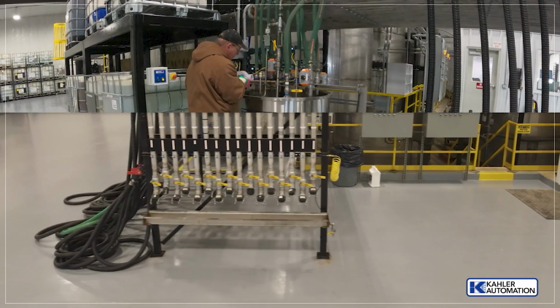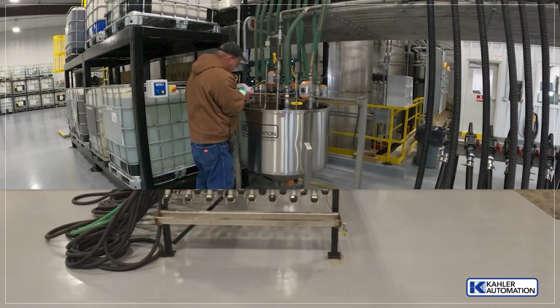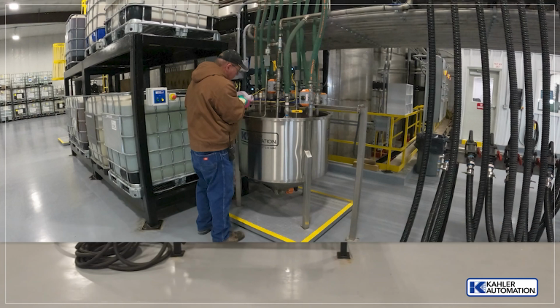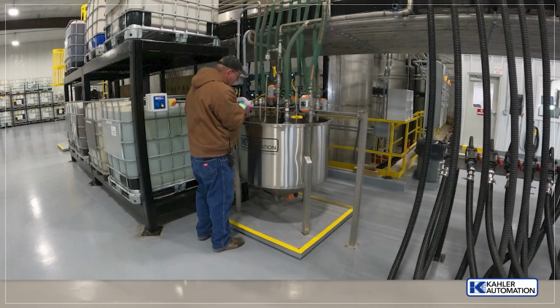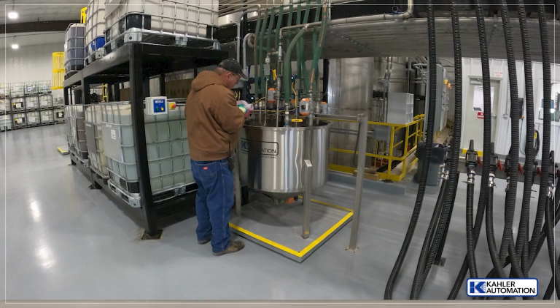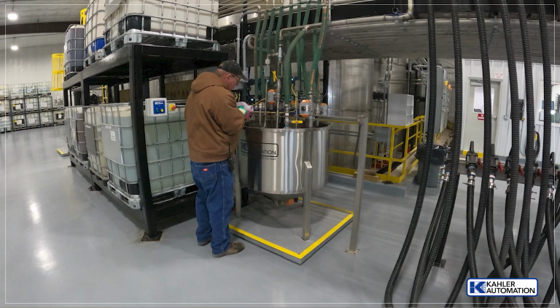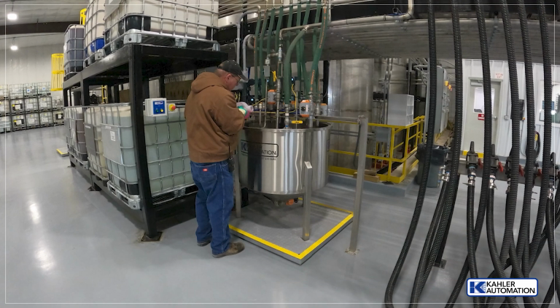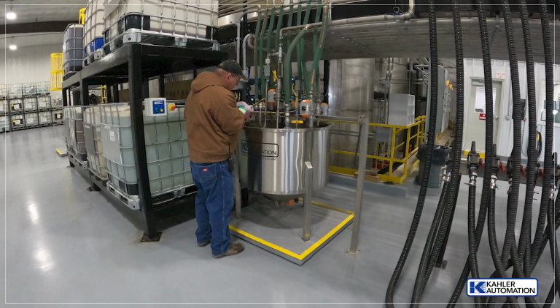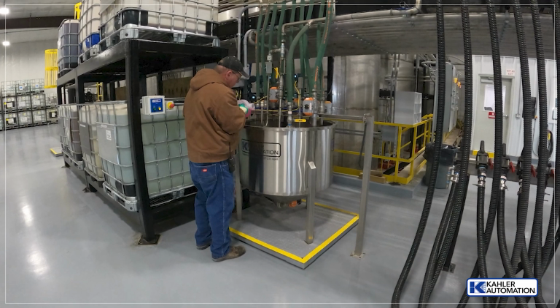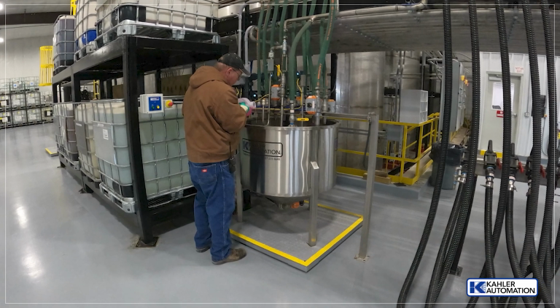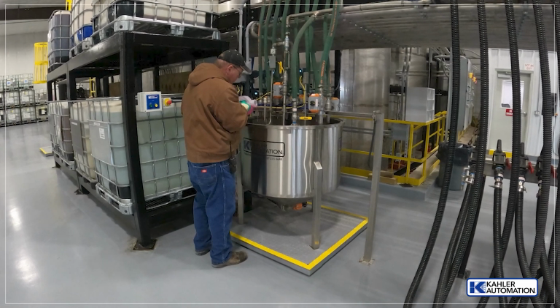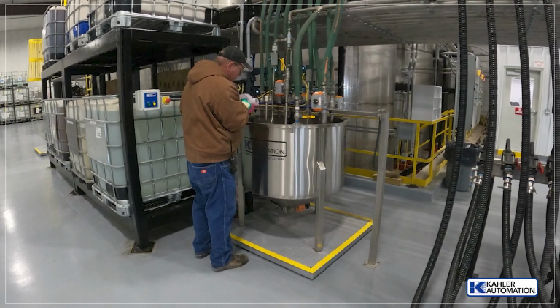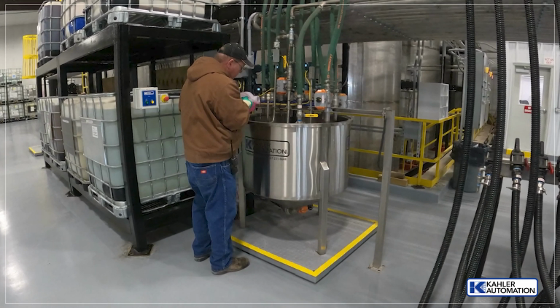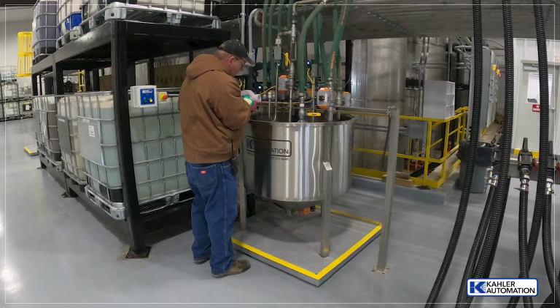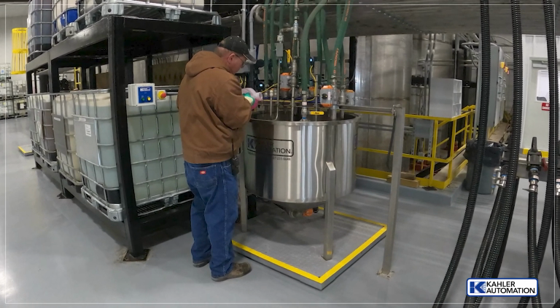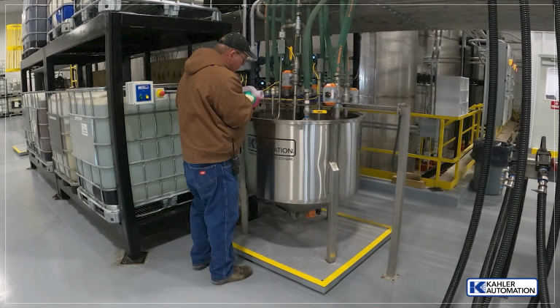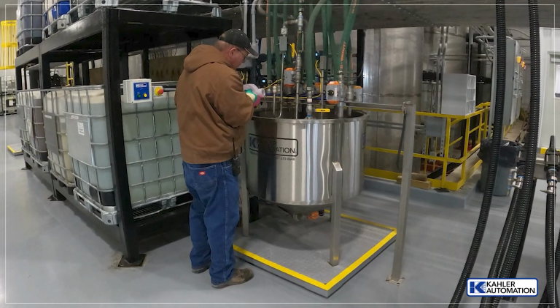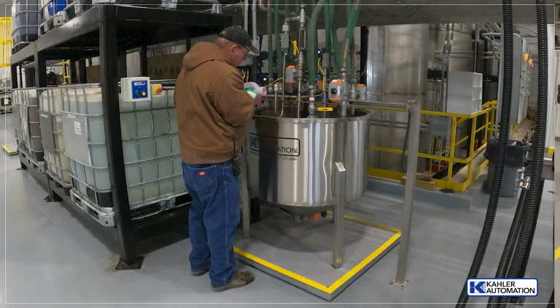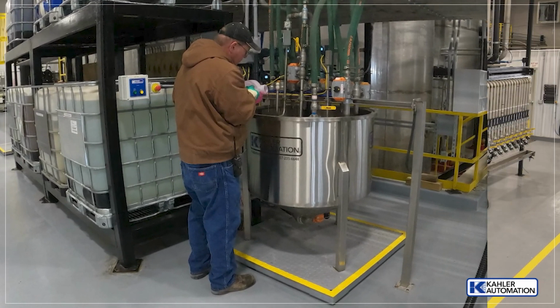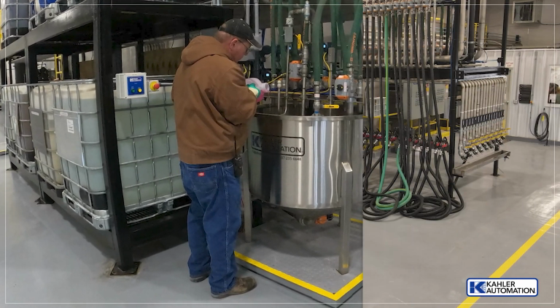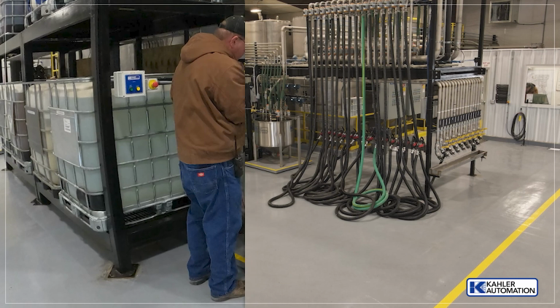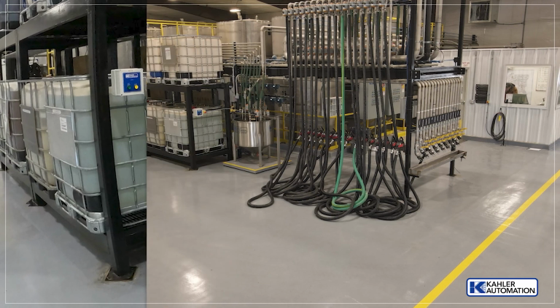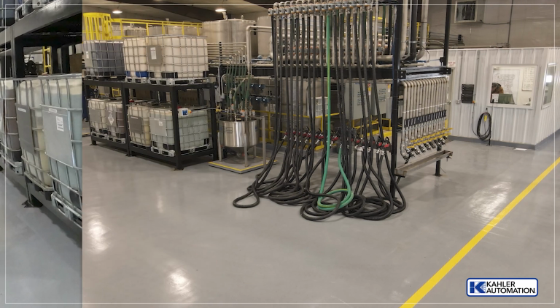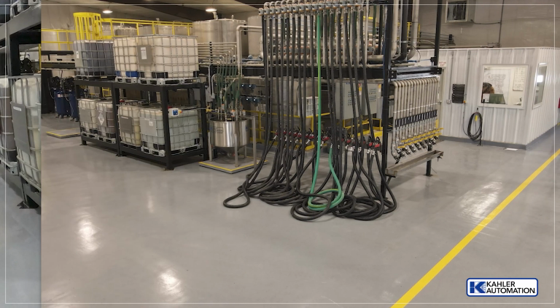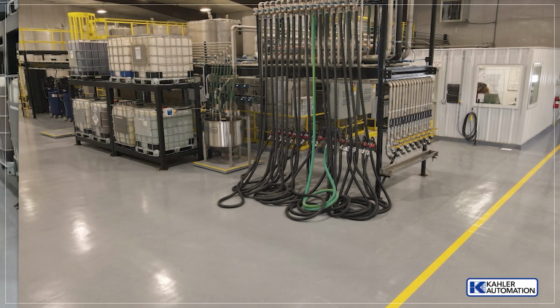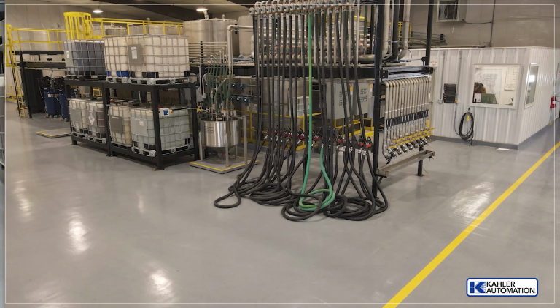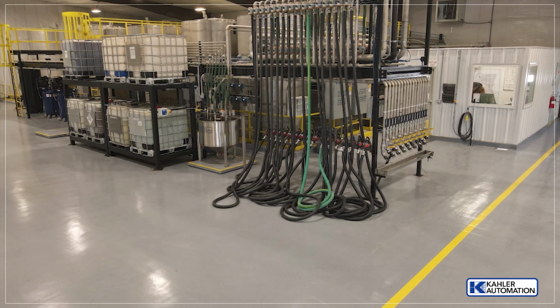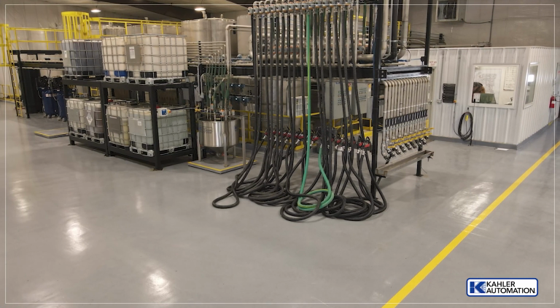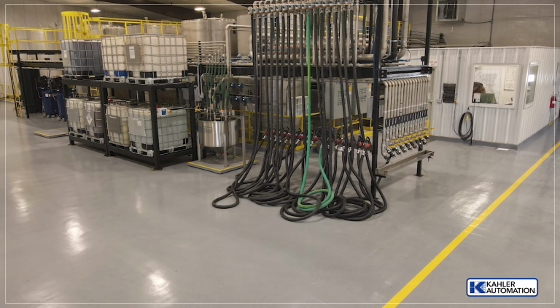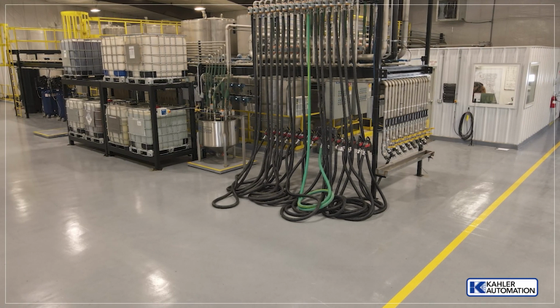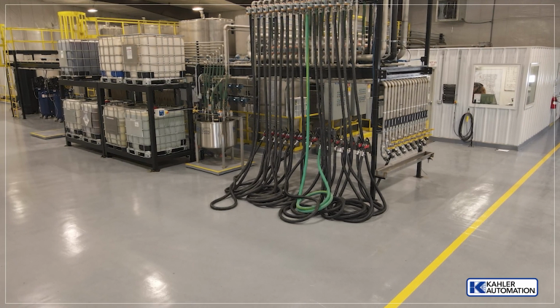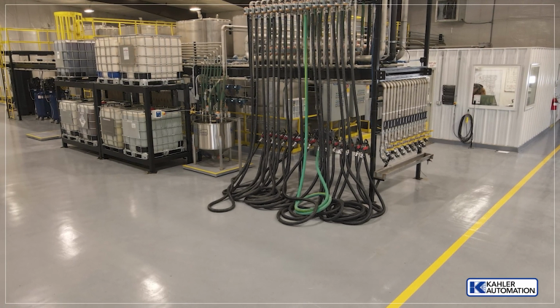A whey tank offers precise blending and the addition of hand ads when needed. And a repackage station allows for easy filling of smaller containers.